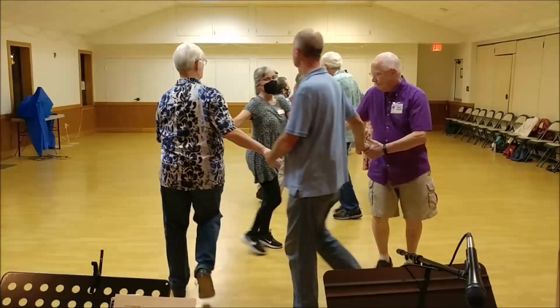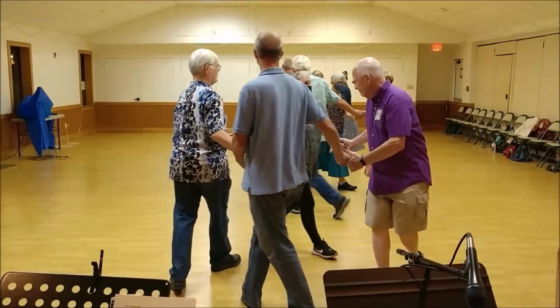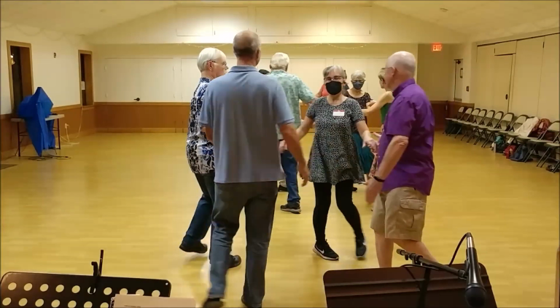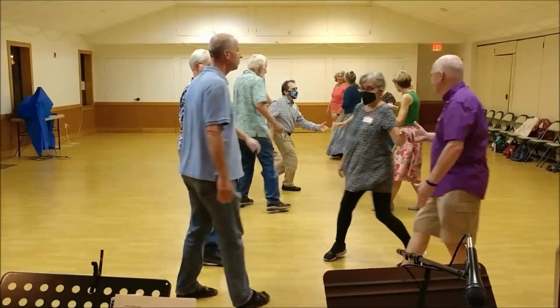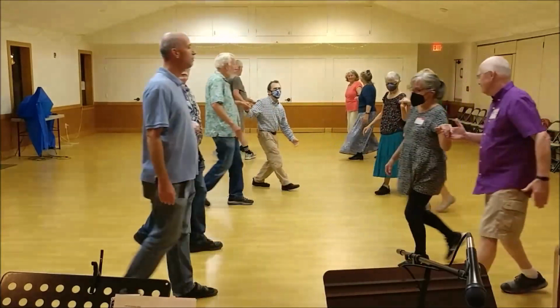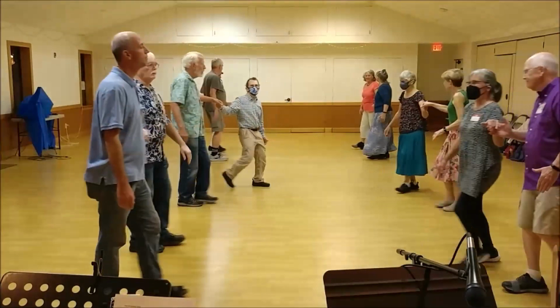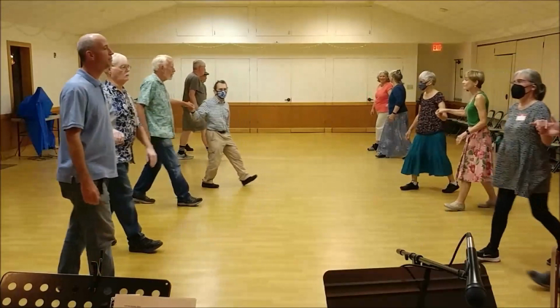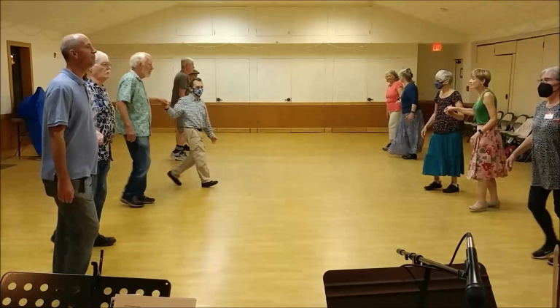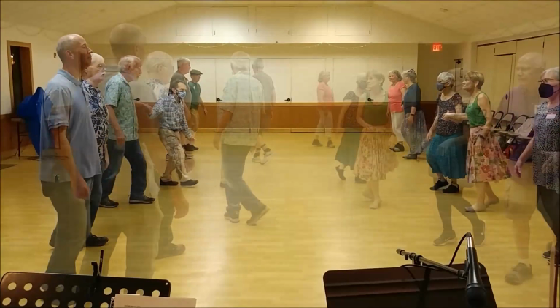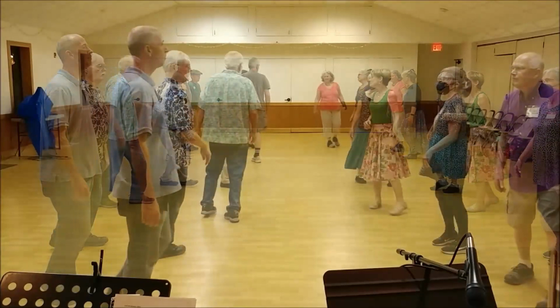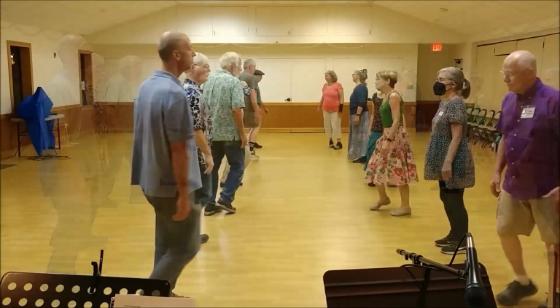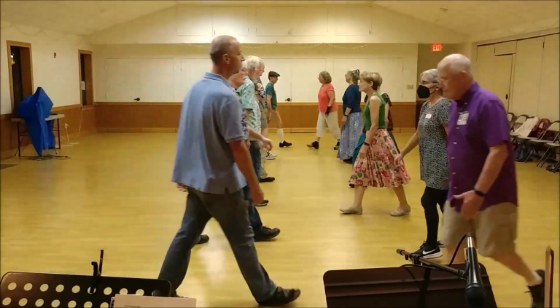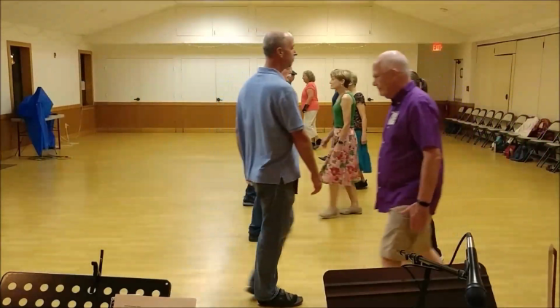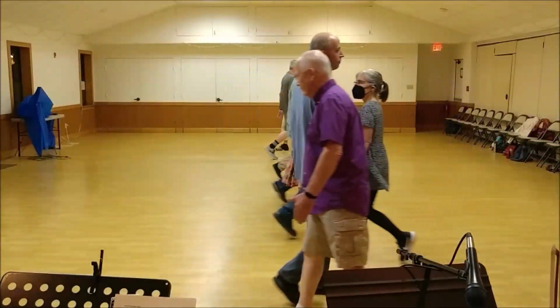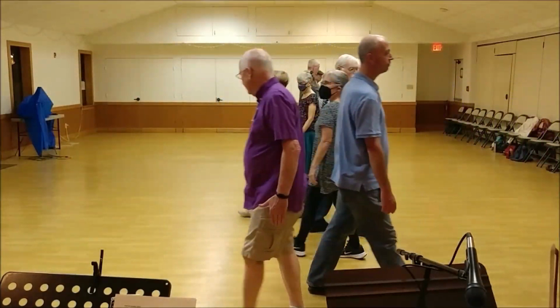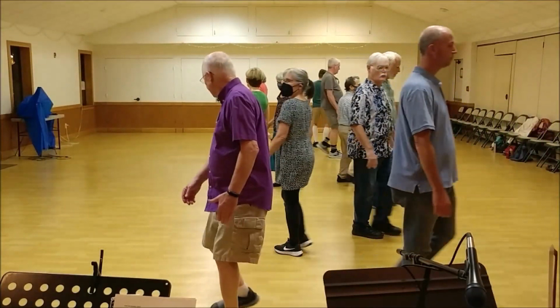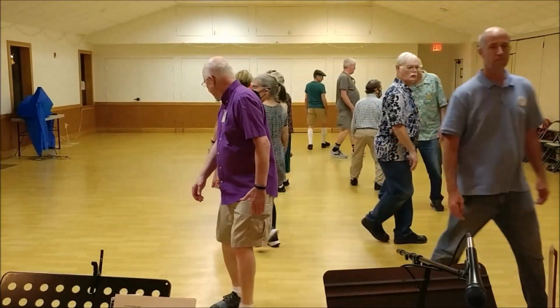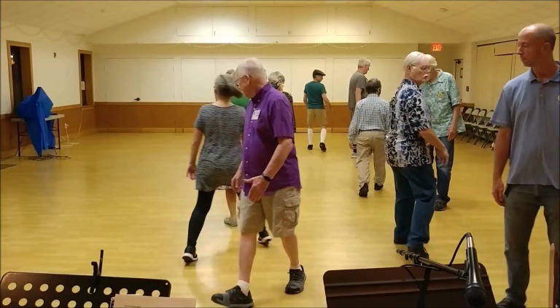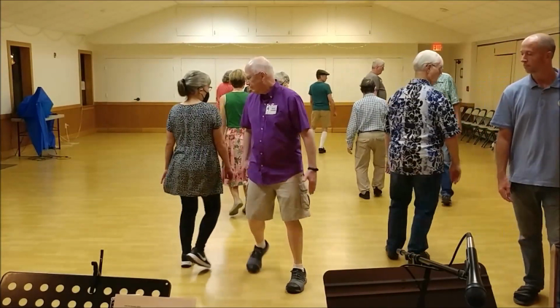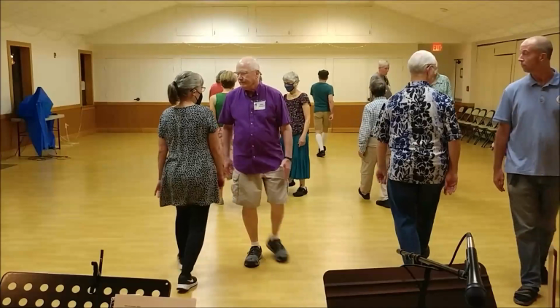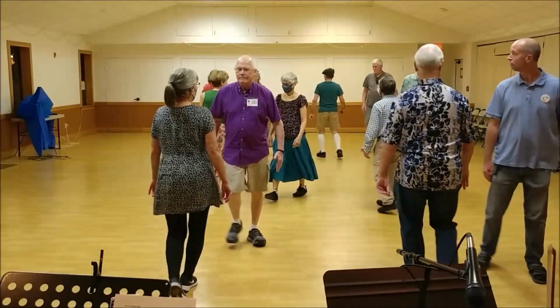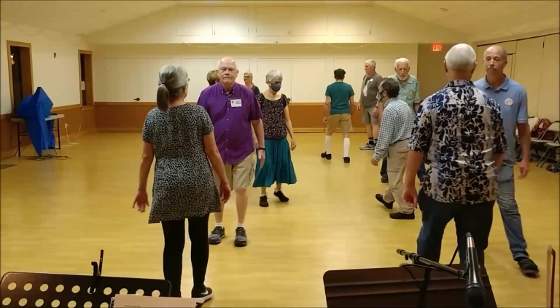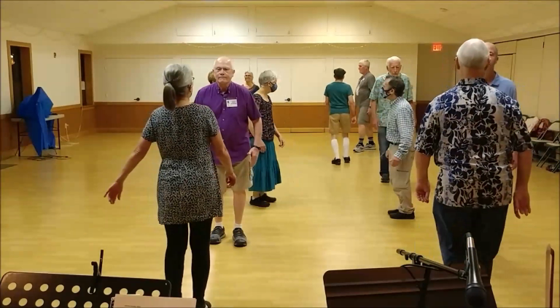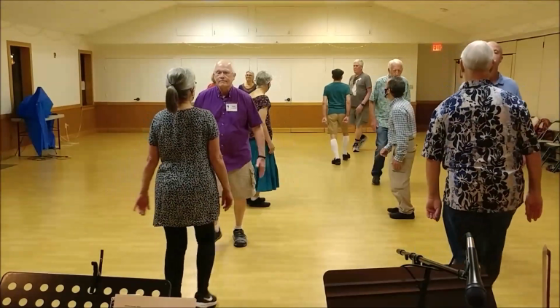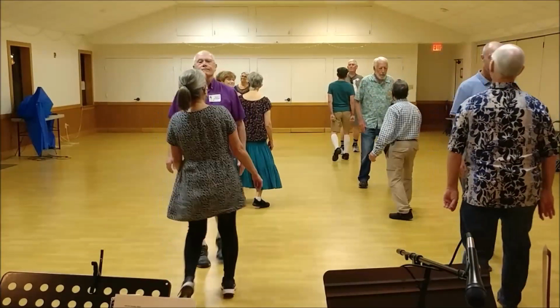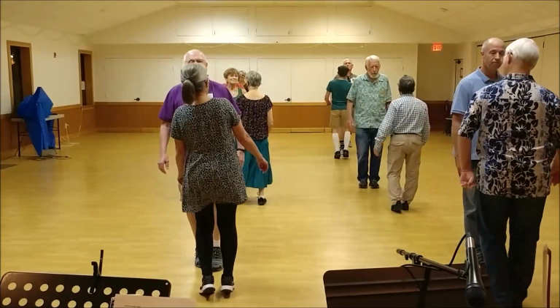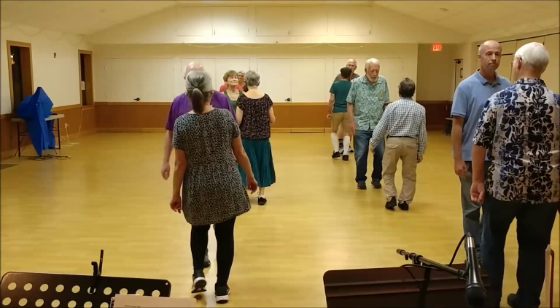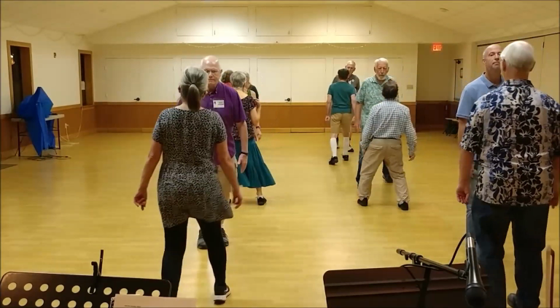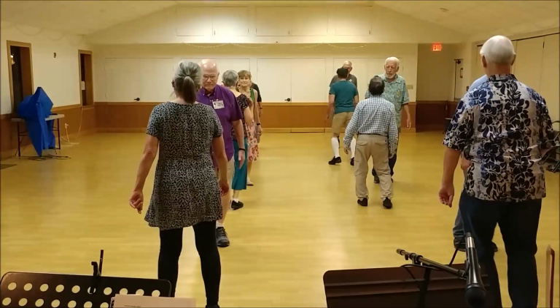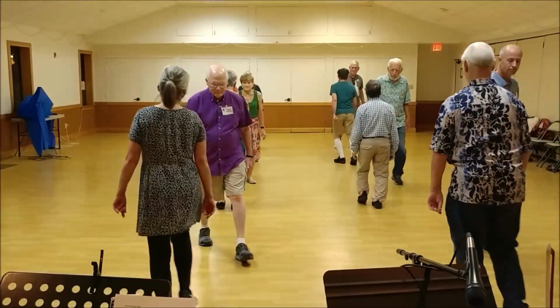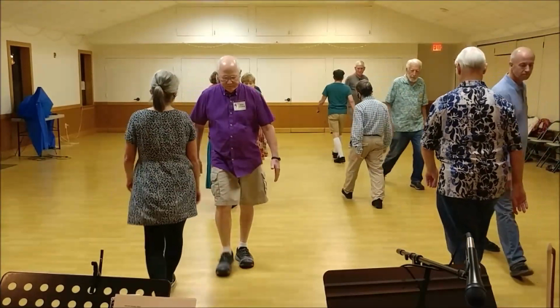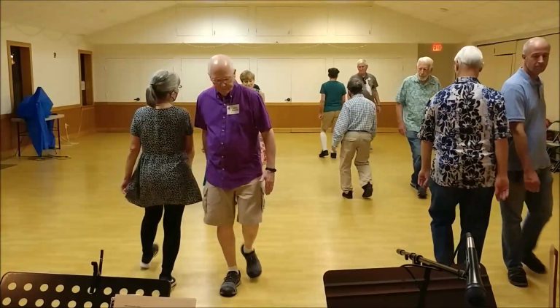And on the hand, circle half, fall back, step forward, park to right, back up past your neighbor. Balance to this neighbor, pass the right shoulder, turn half.